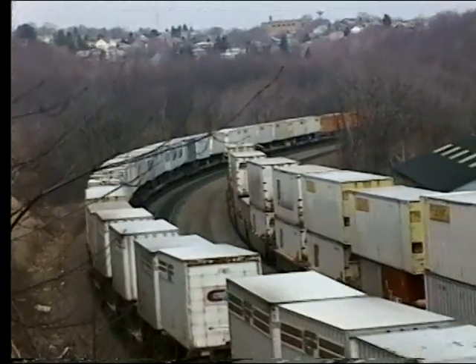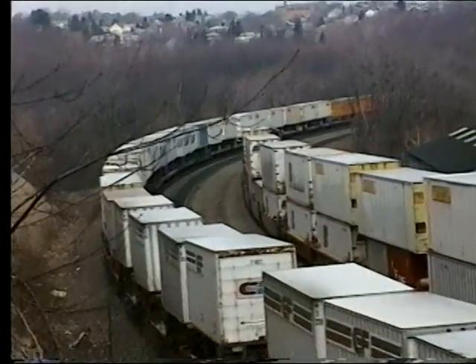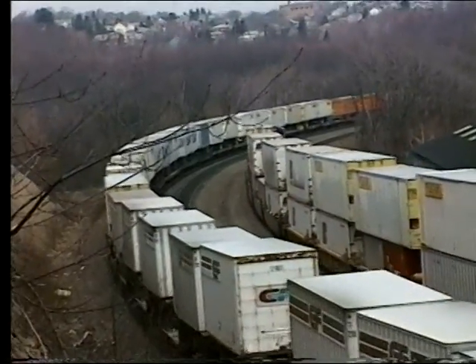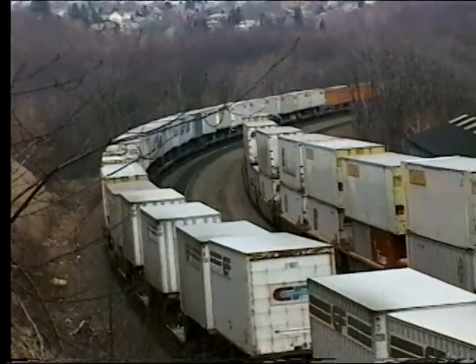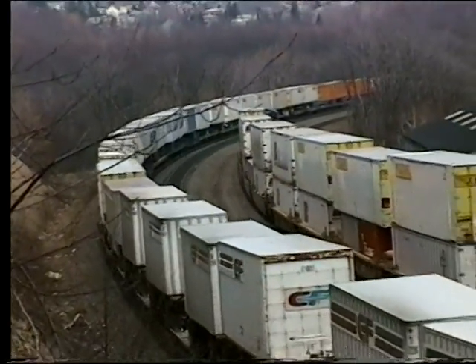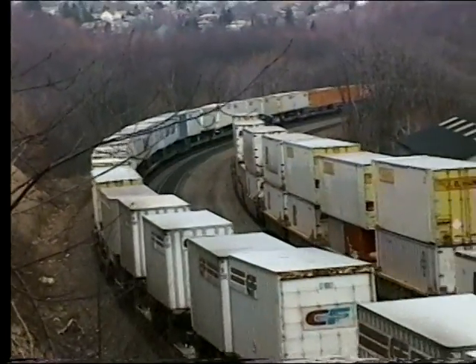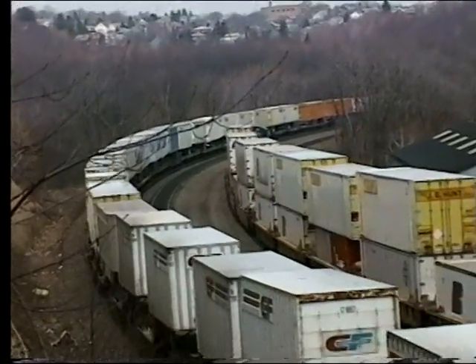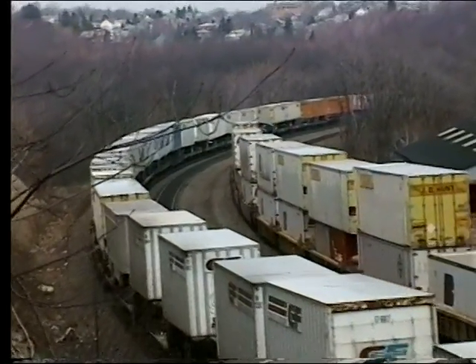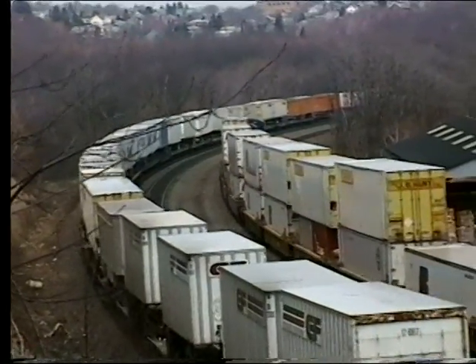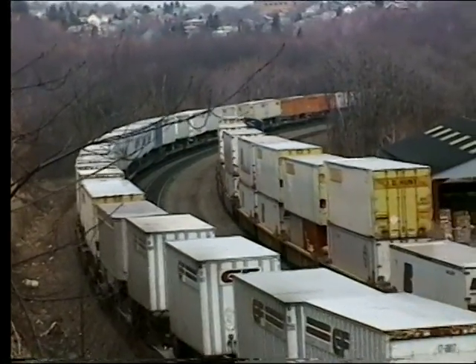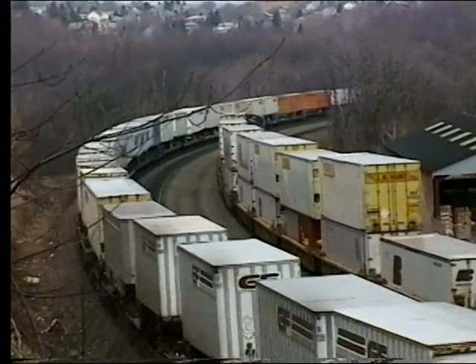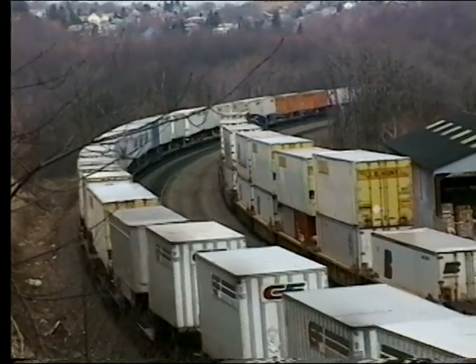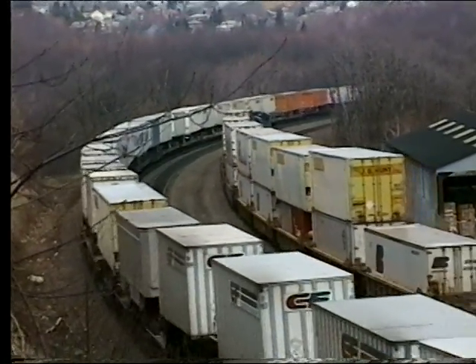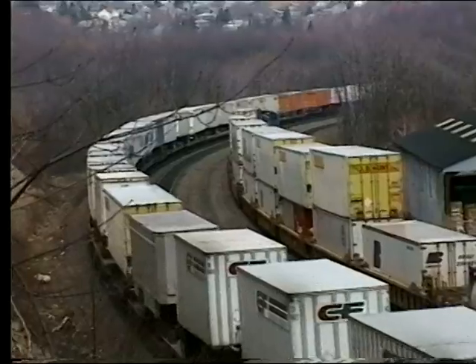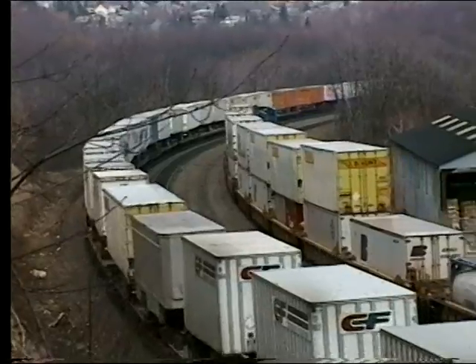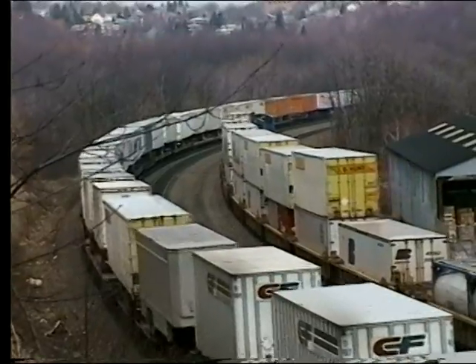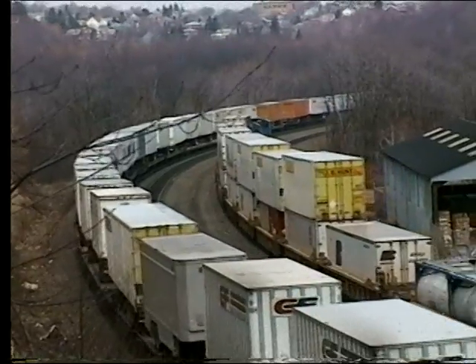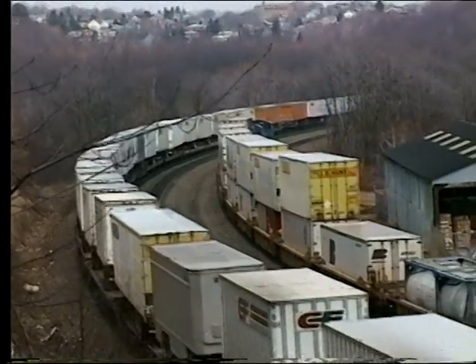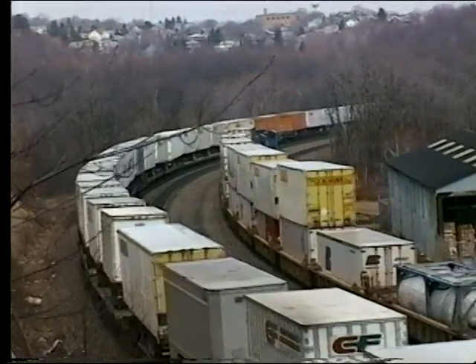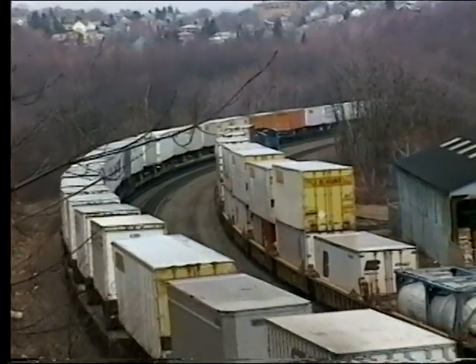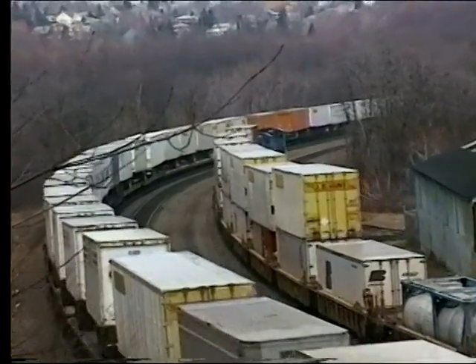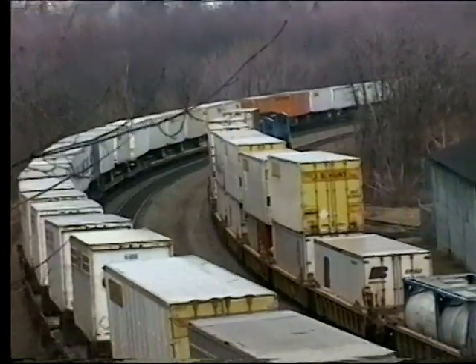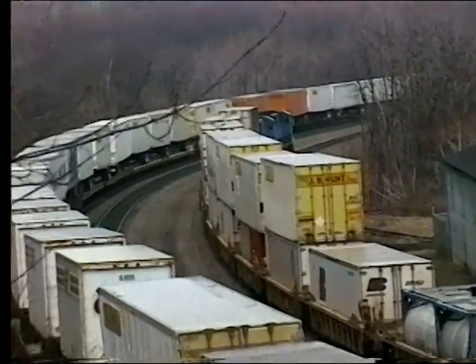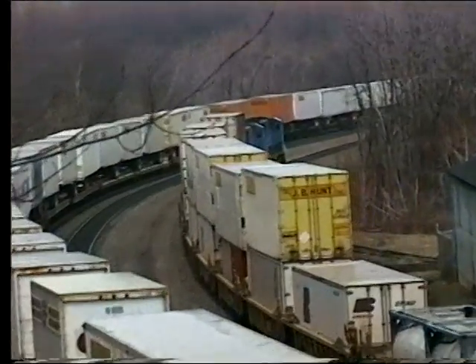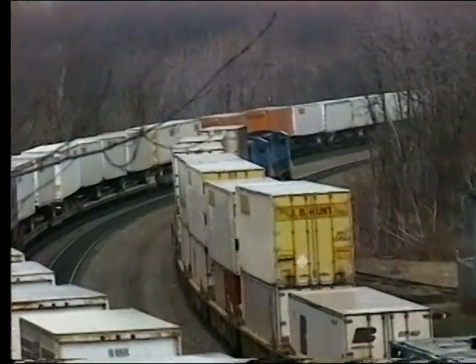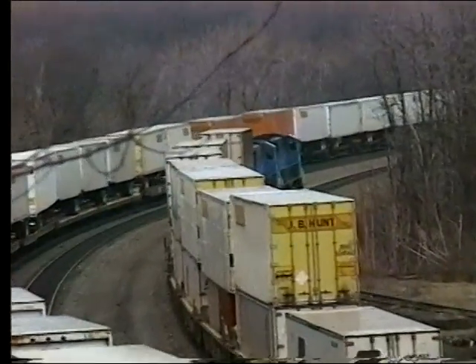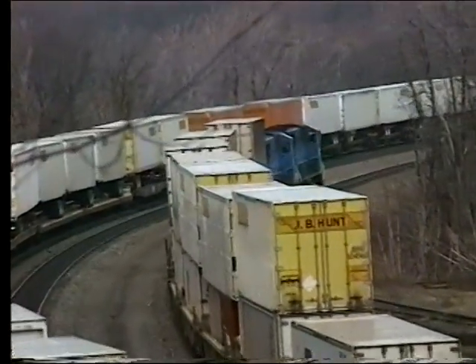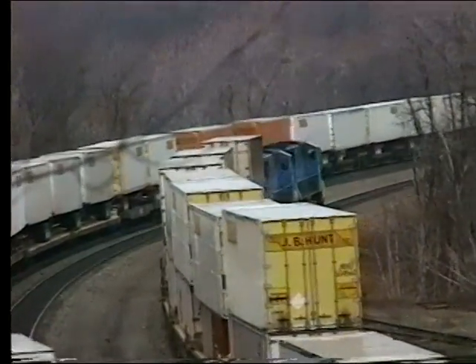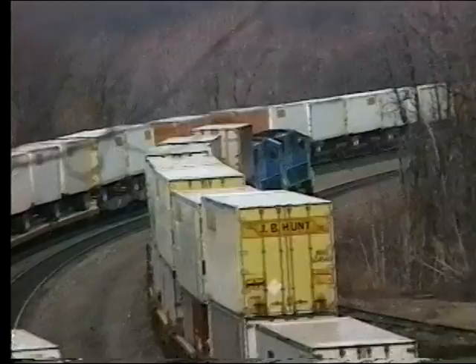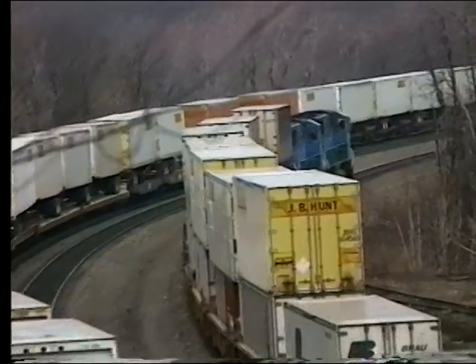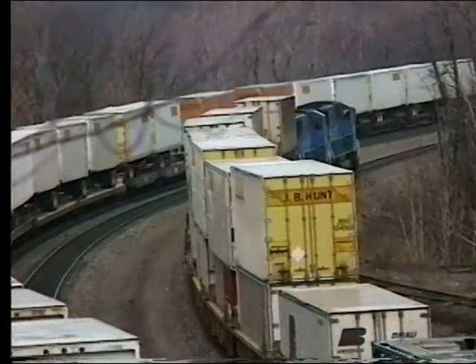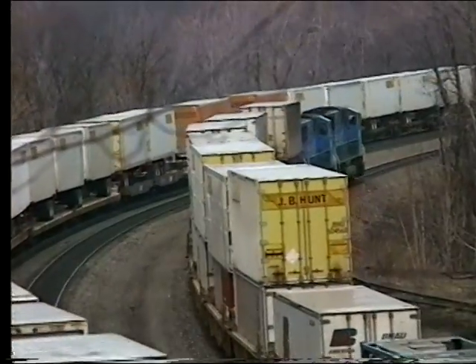Although there were only three tracks remaining into the 1990s, Conrail and Amtrak traffic remained heavy and the Brickyard was still a great place to watch railroad action in 1995.